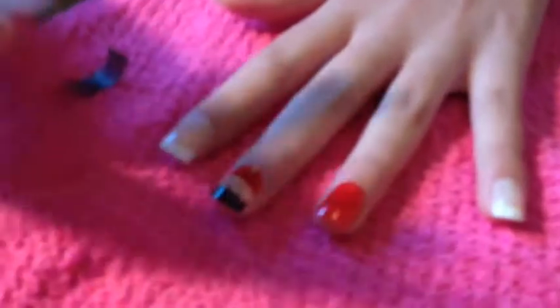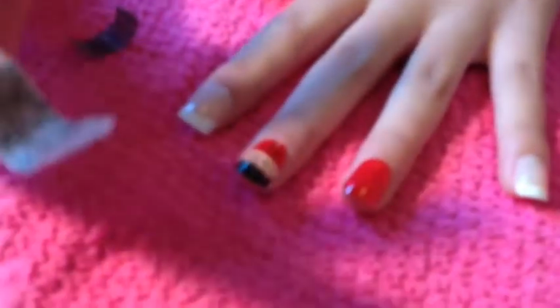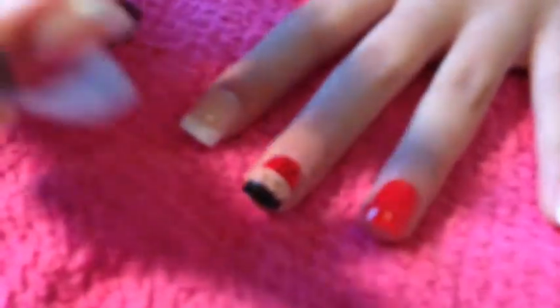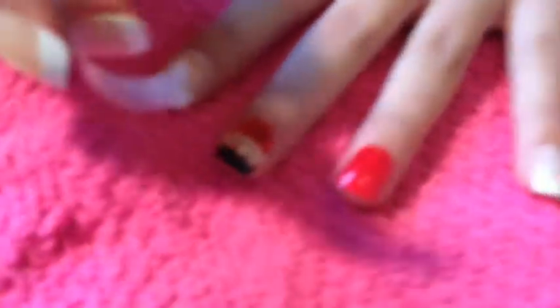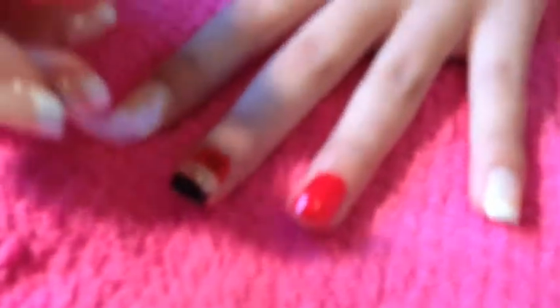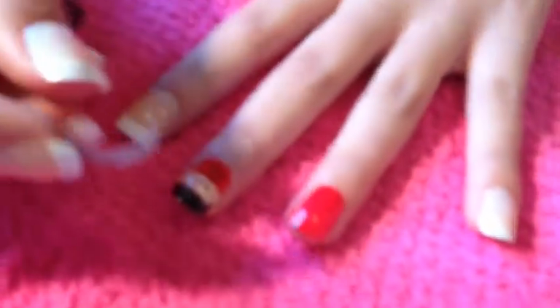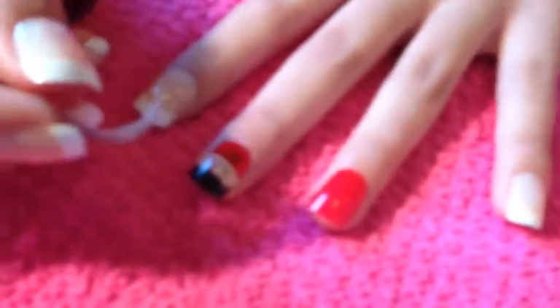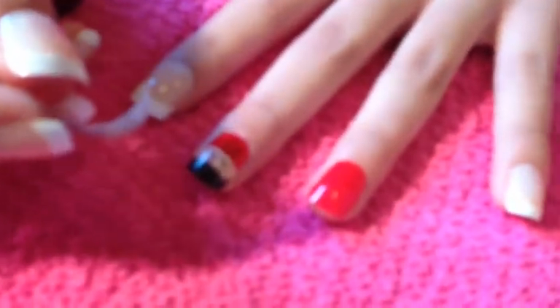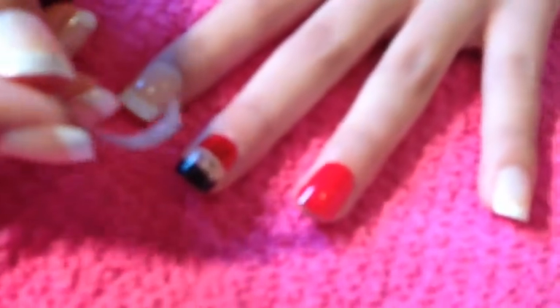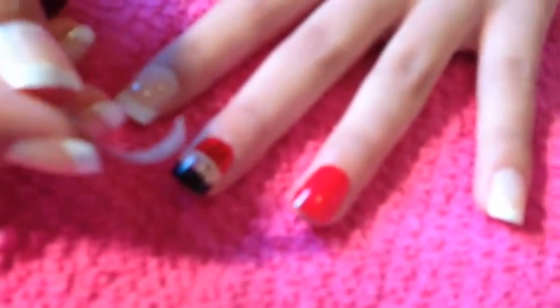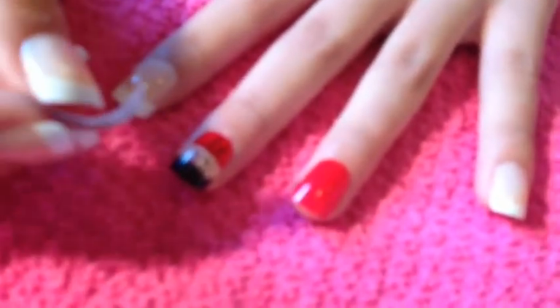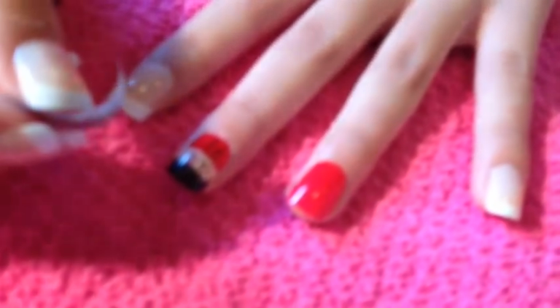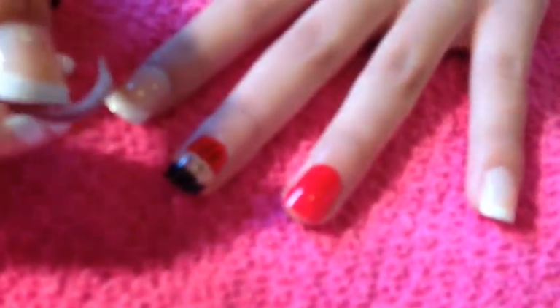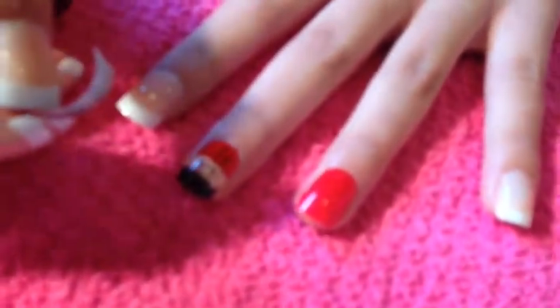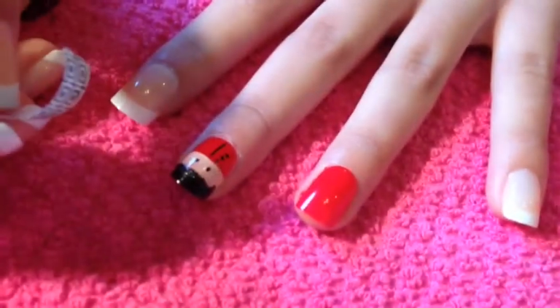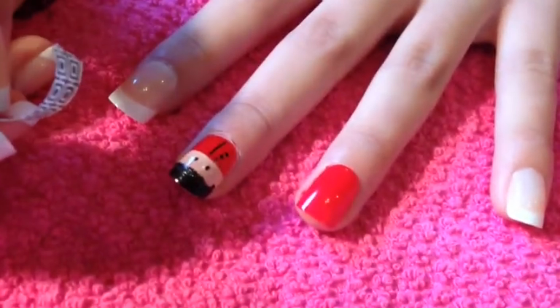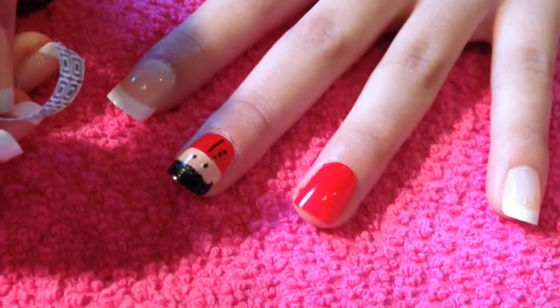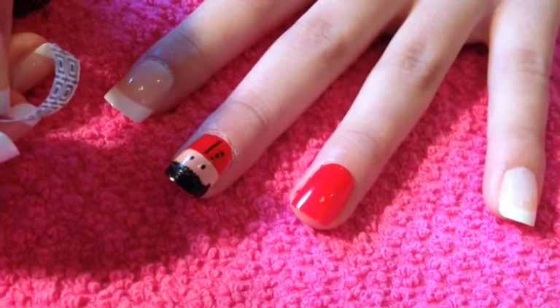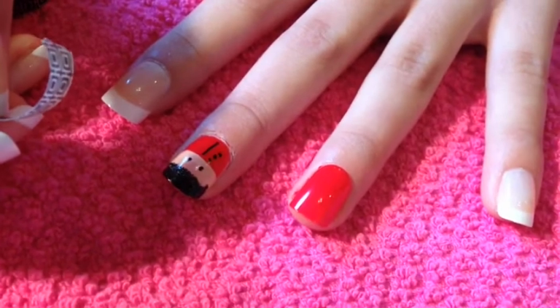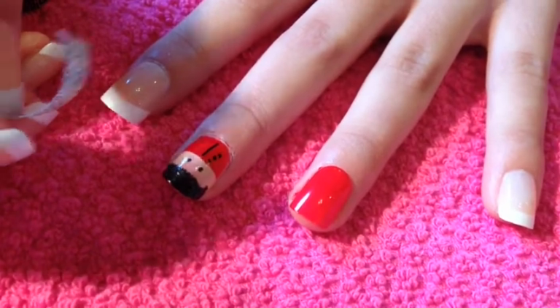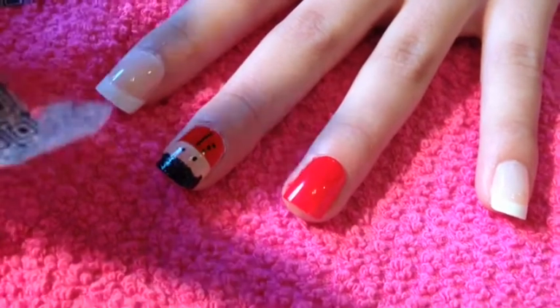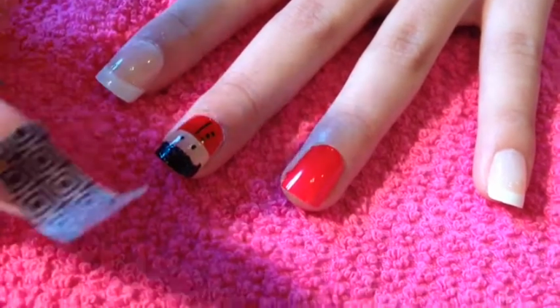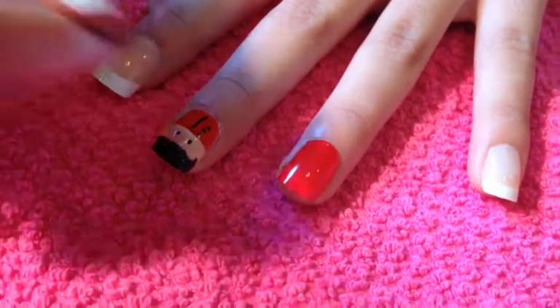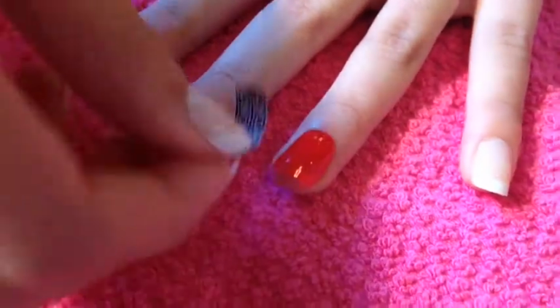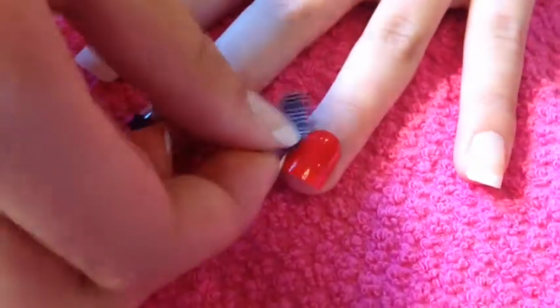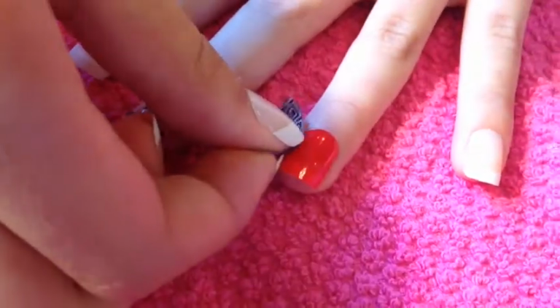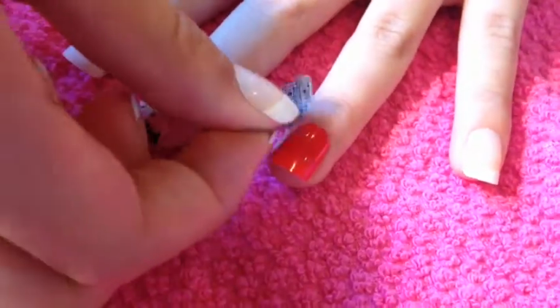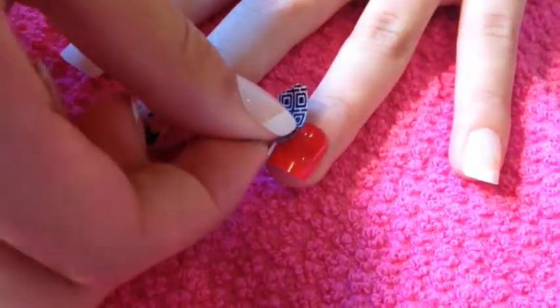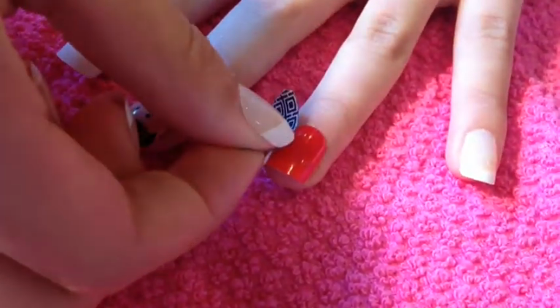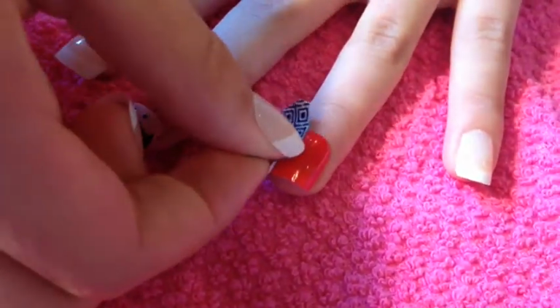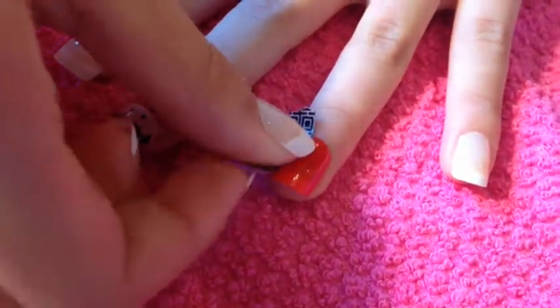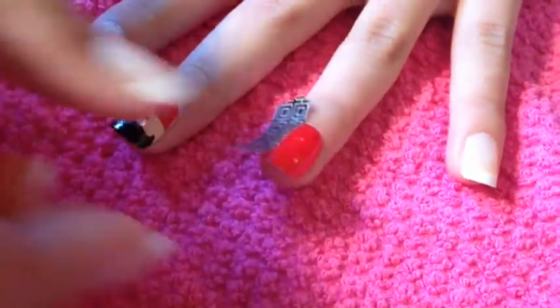Now we're done with the cute soldier nail. And now we're going to work on the other red nail, which is going to be the telephone booth.